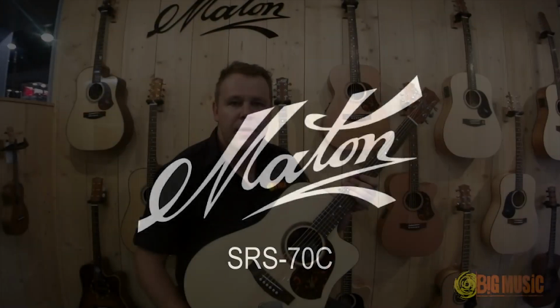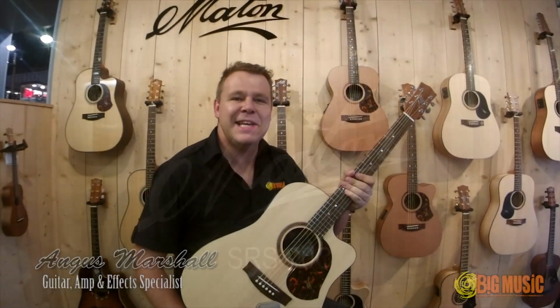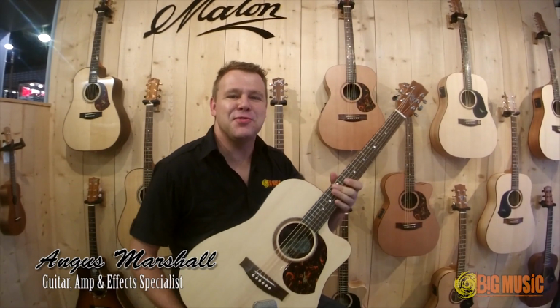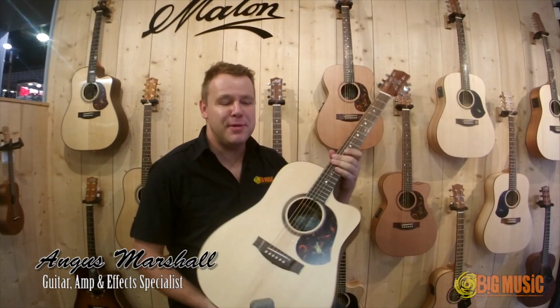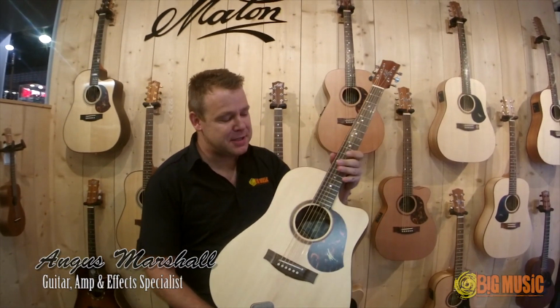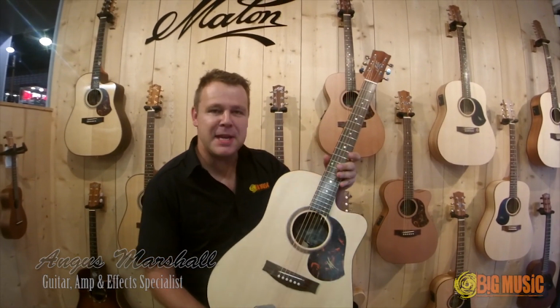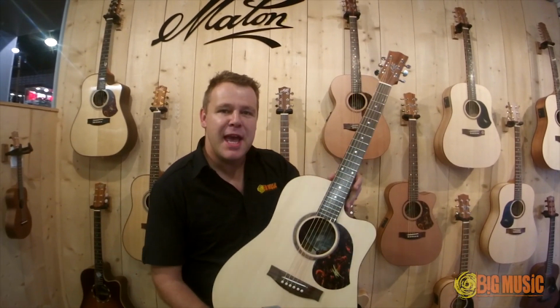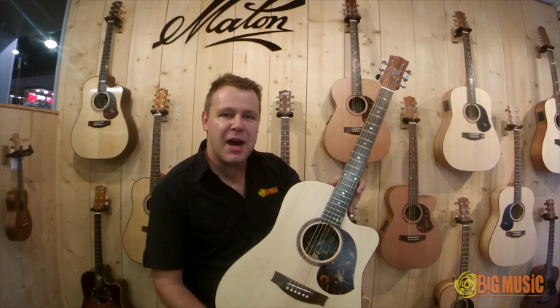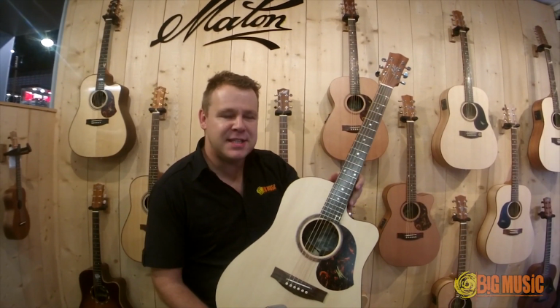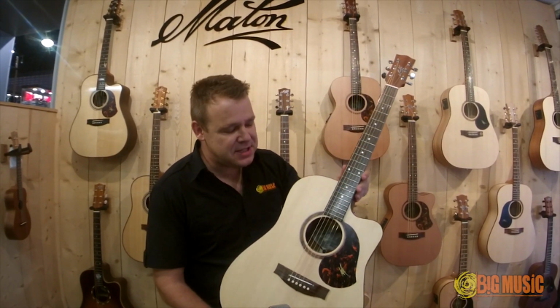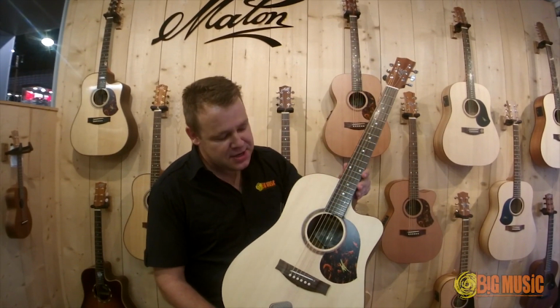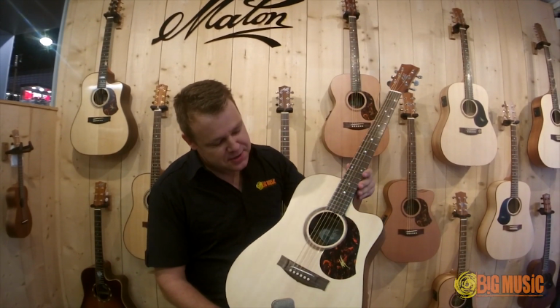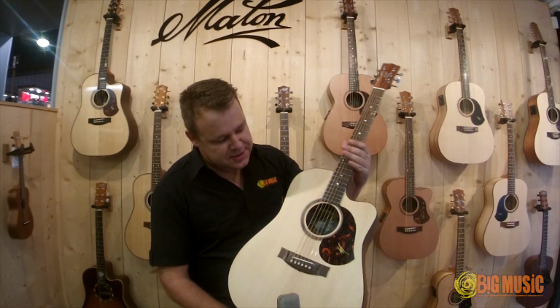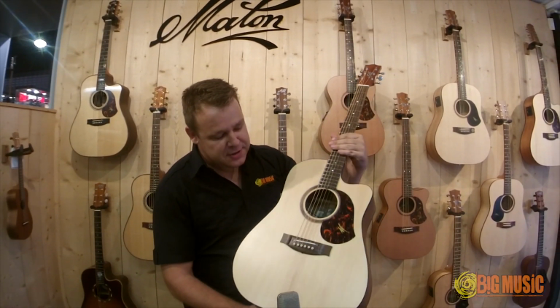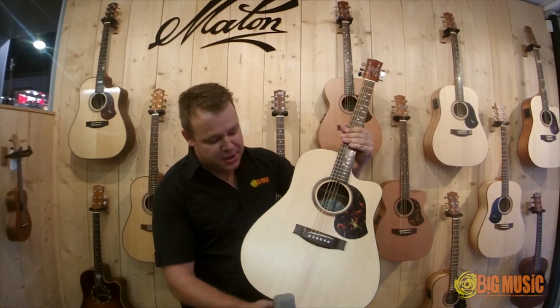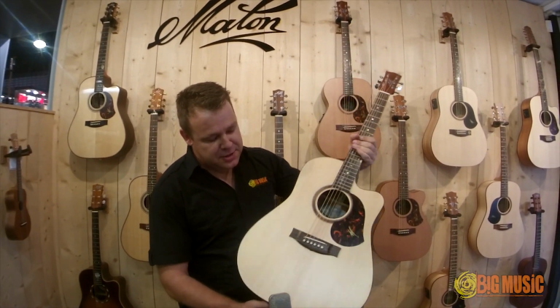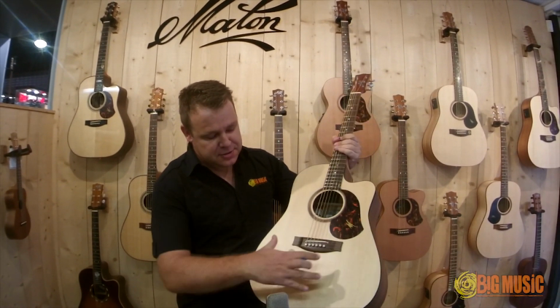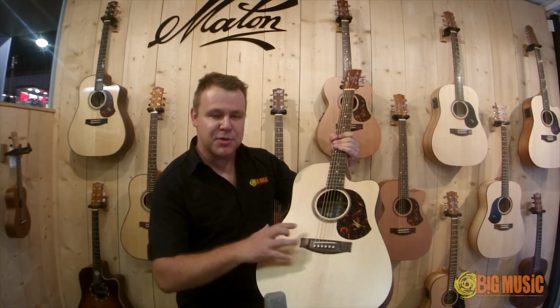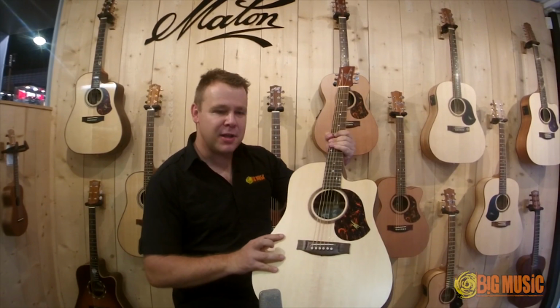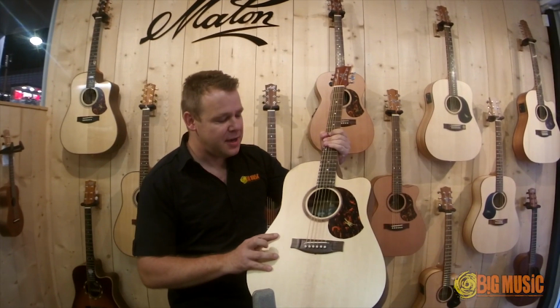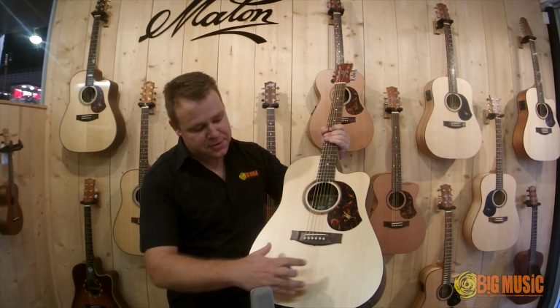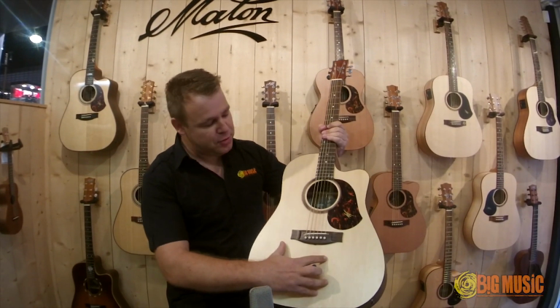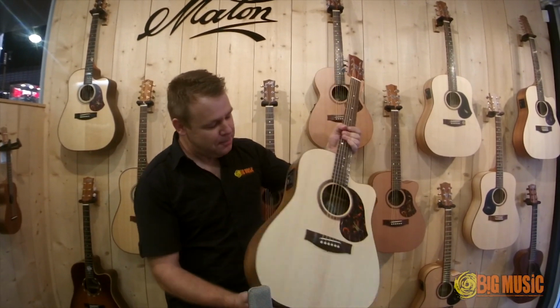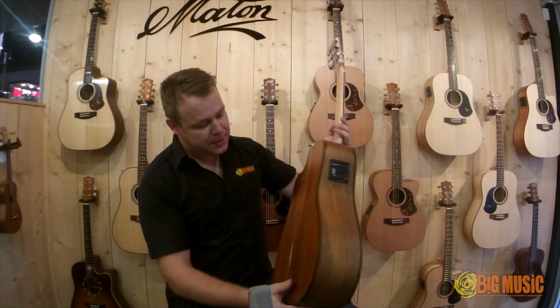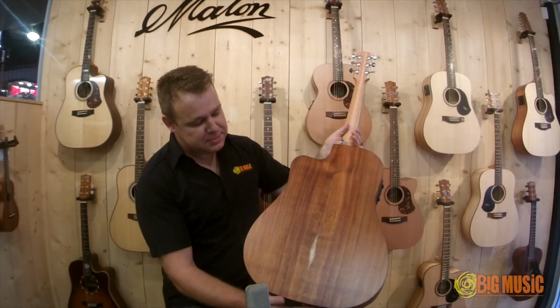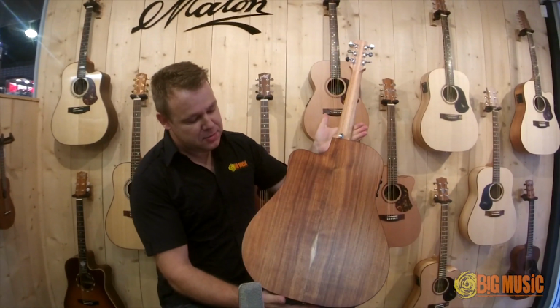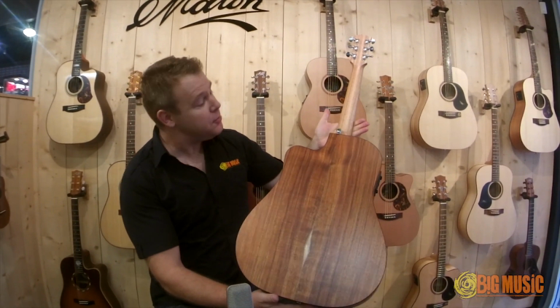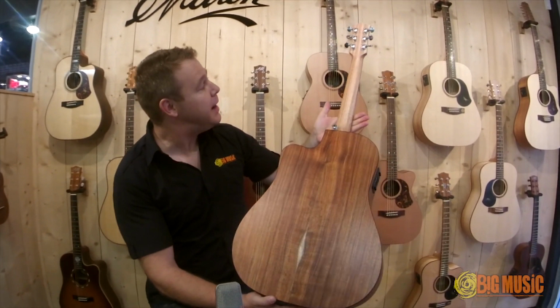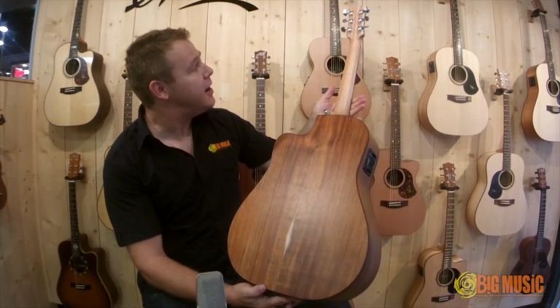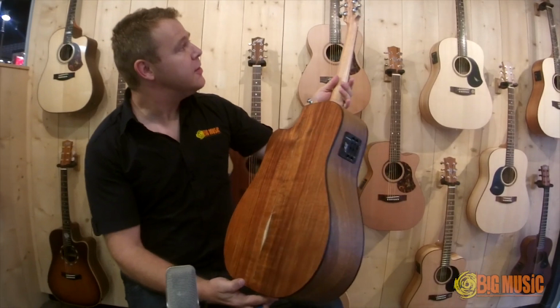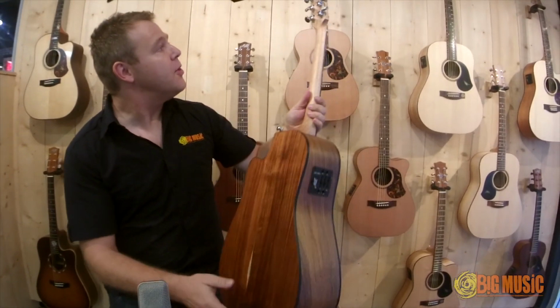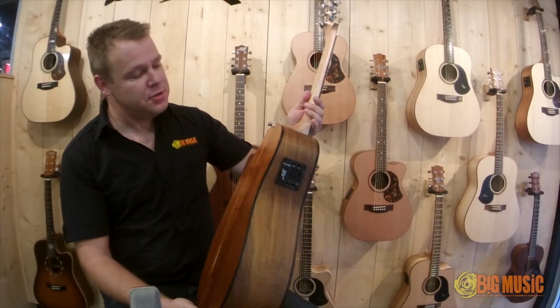Hi, it's Angus Marshall from Big Music and this is the Maiden SRS70C. This is part of the Solid Road series, so it's an all solid guitar. Spruce top, Tasmanian Blackwood back and sides, Grover tuners.